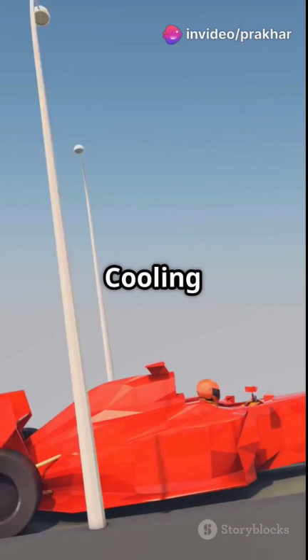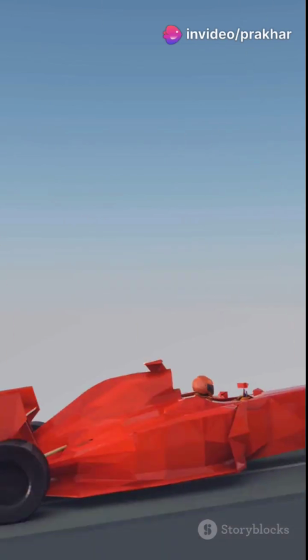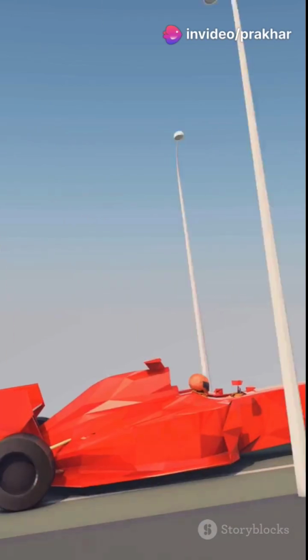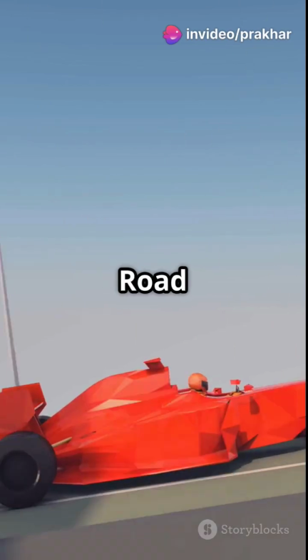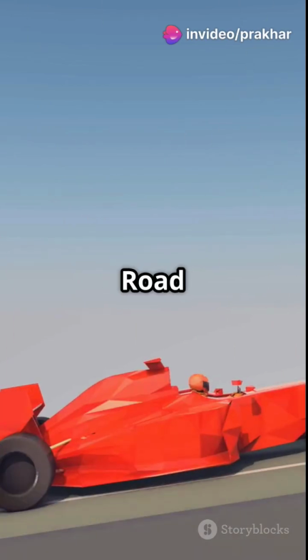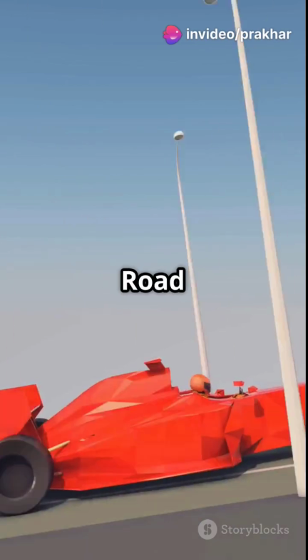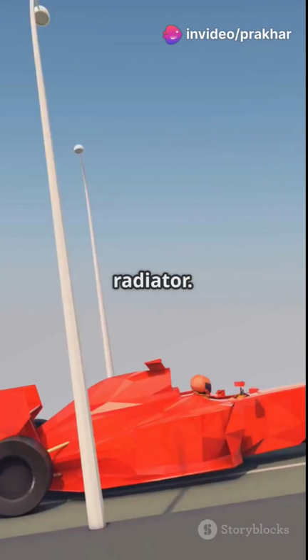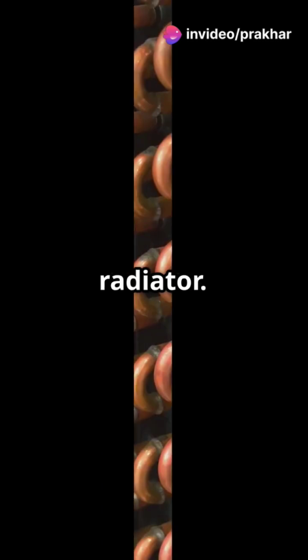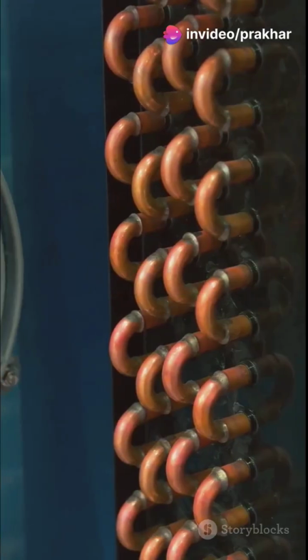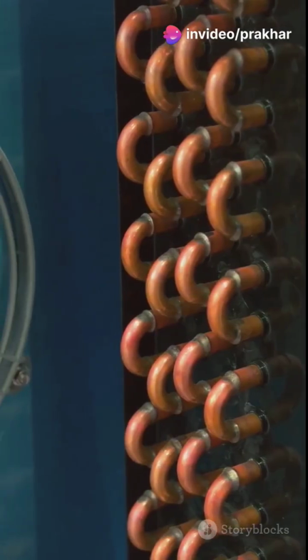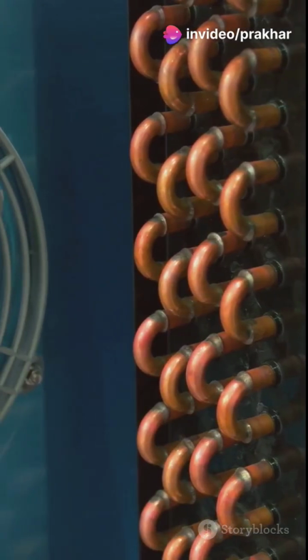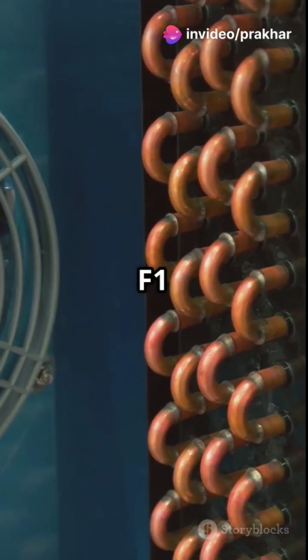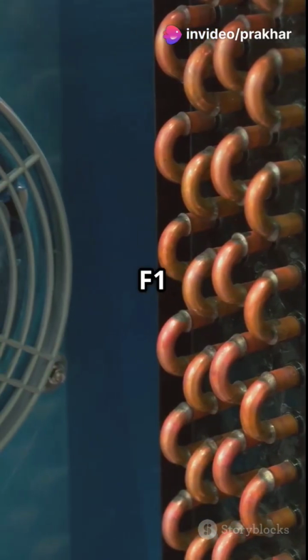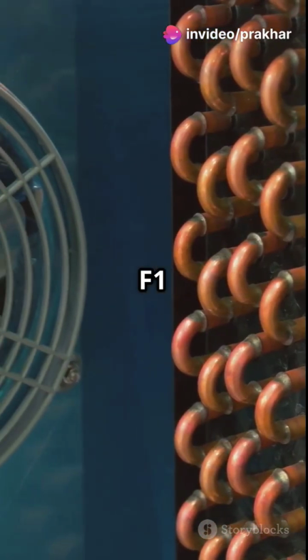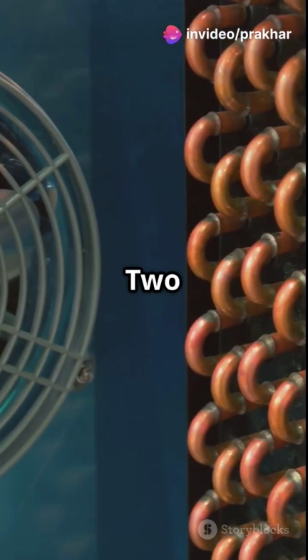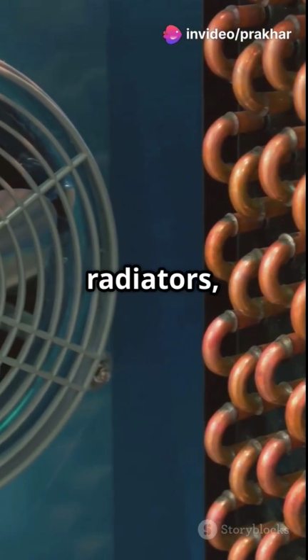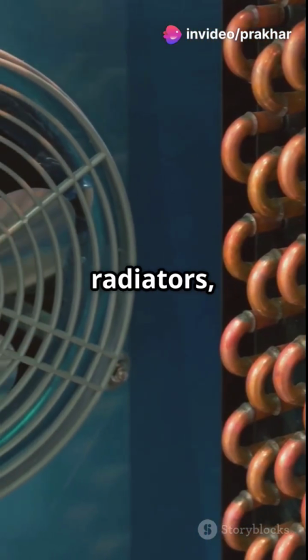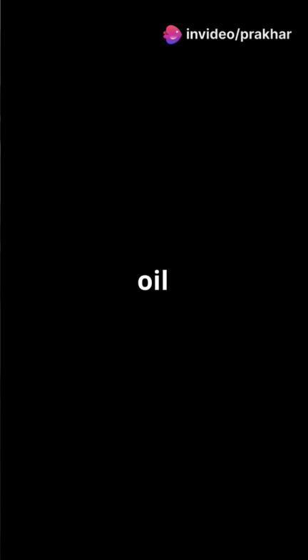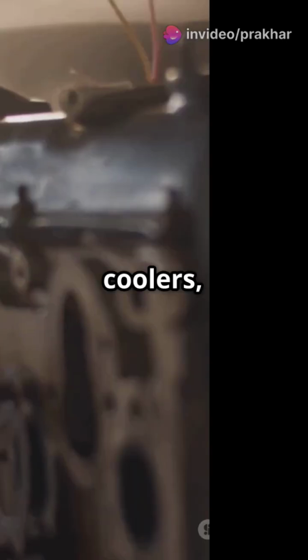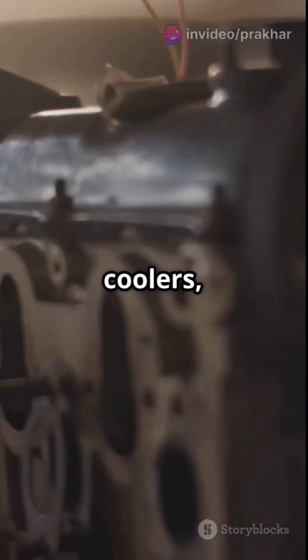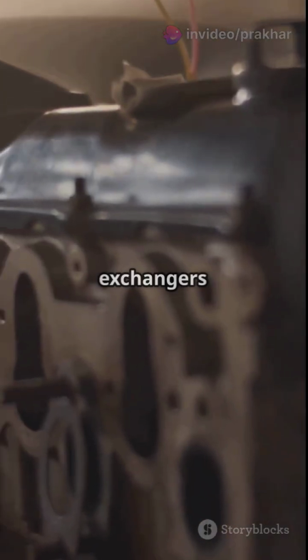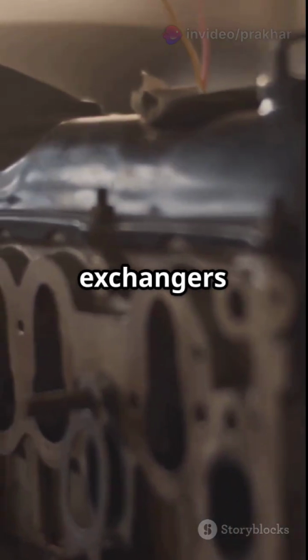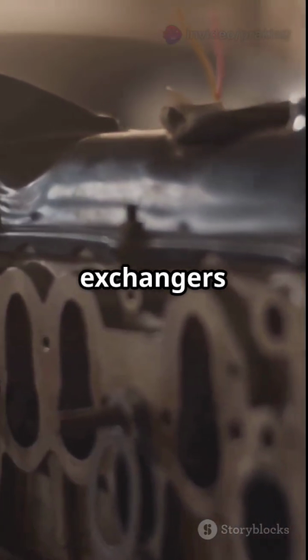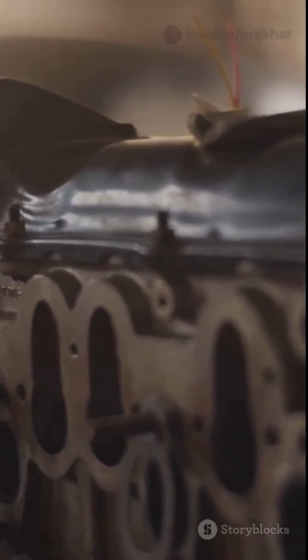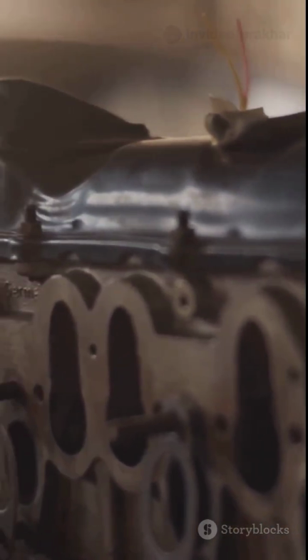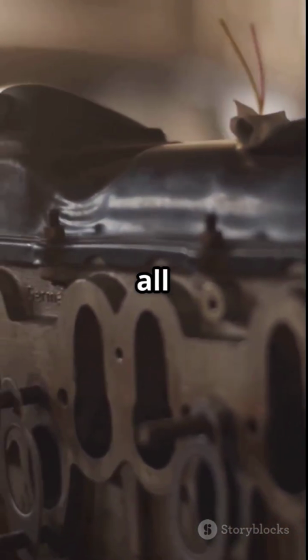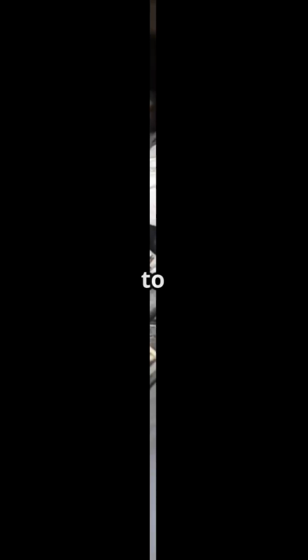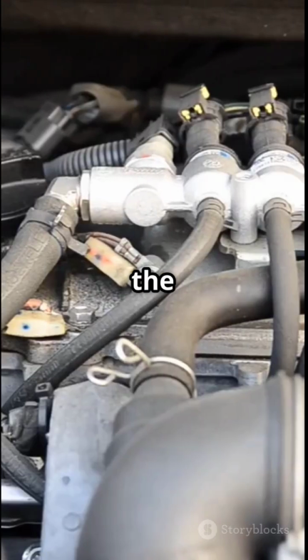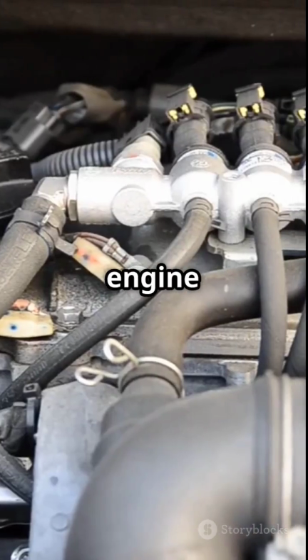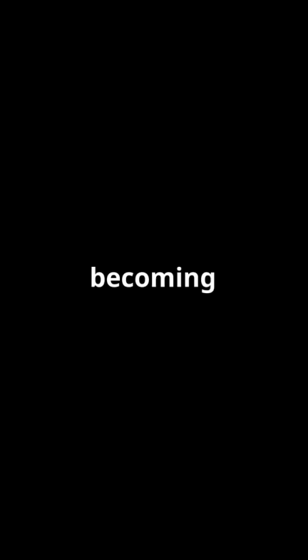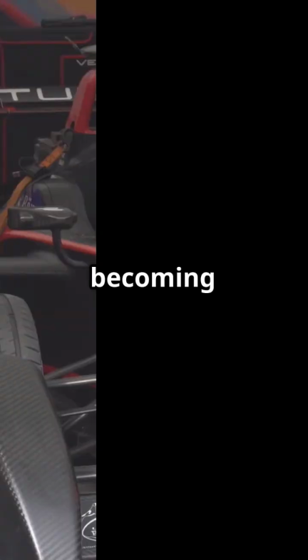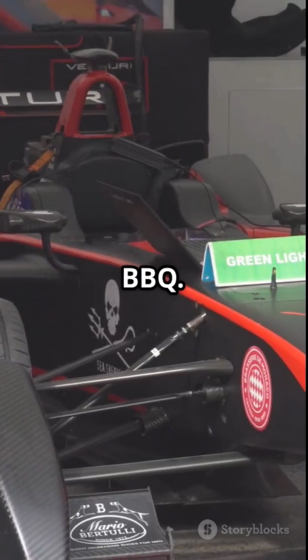Cooling. Road car: 1 radiator. F1: 2 radiators, oil coolers, heat exchangers — all just to keep the engine from becoming BBQ.